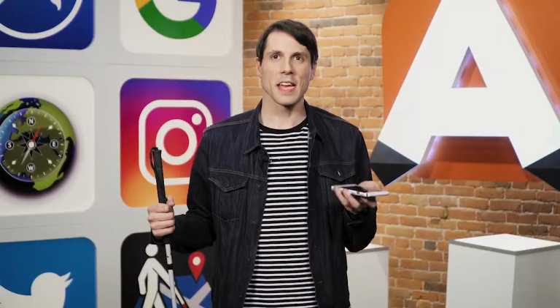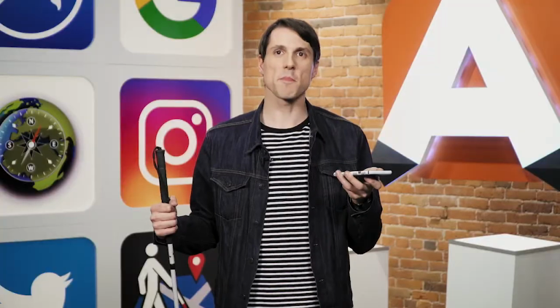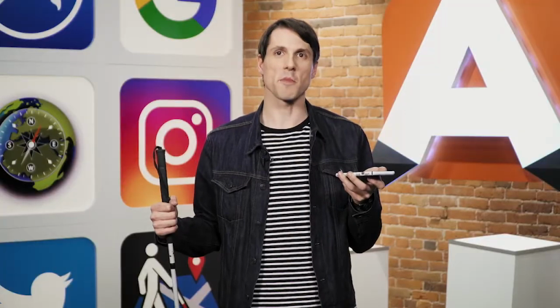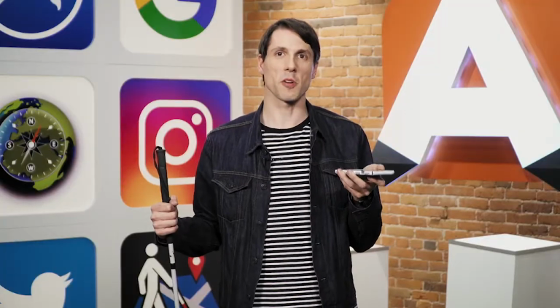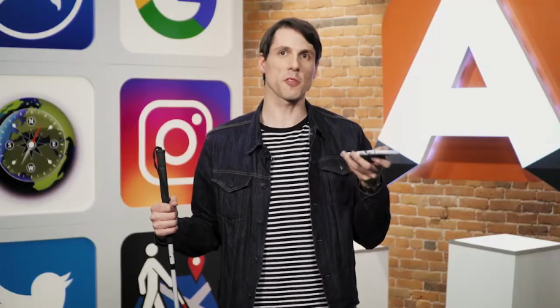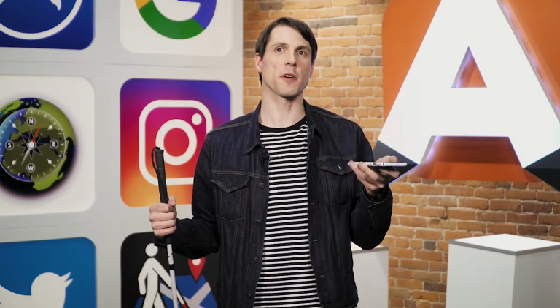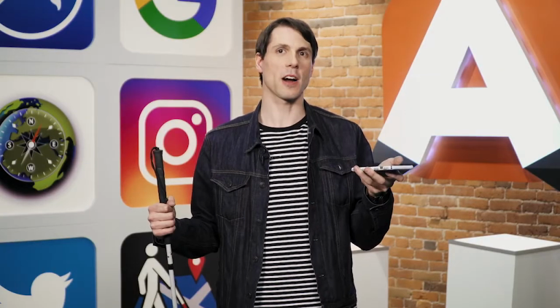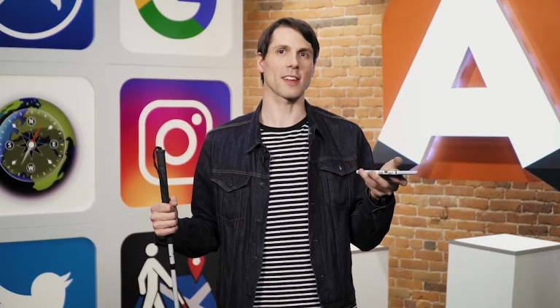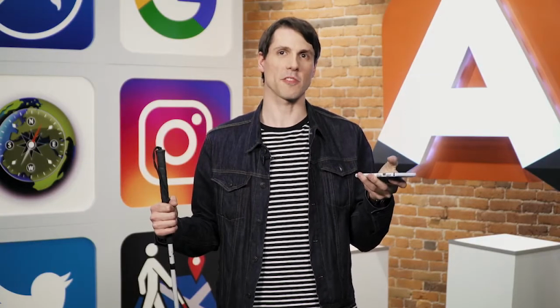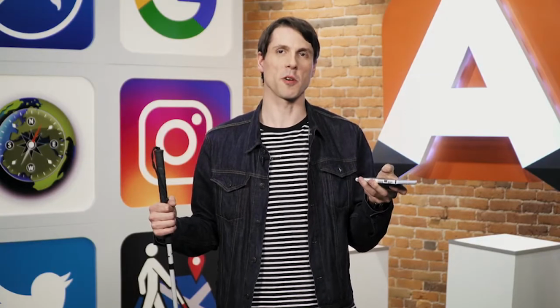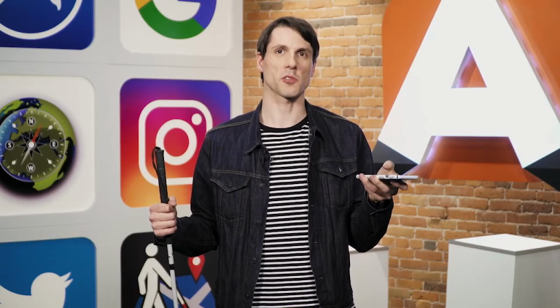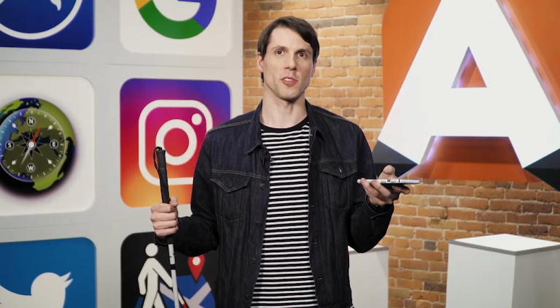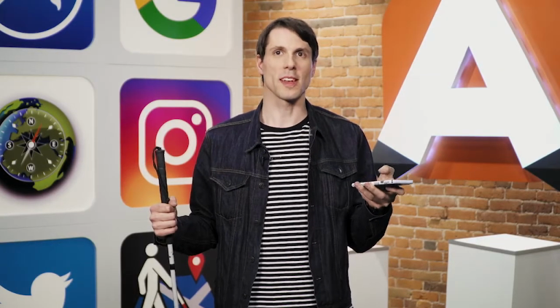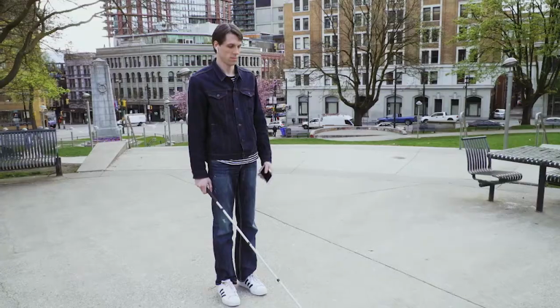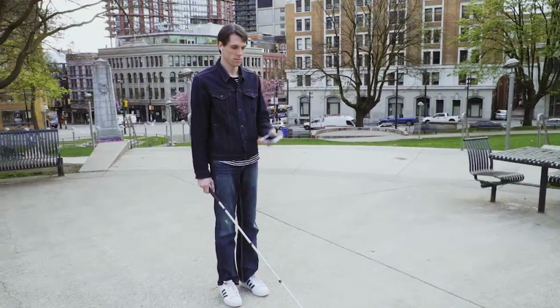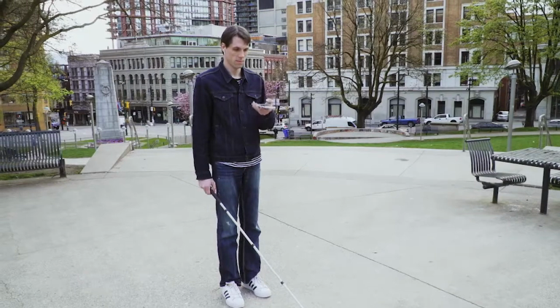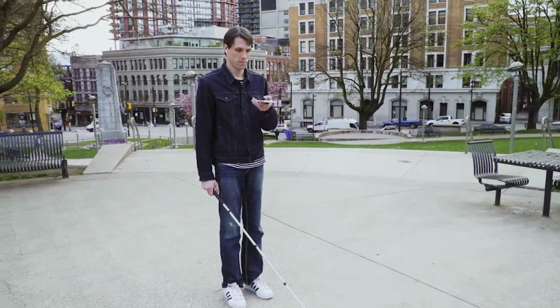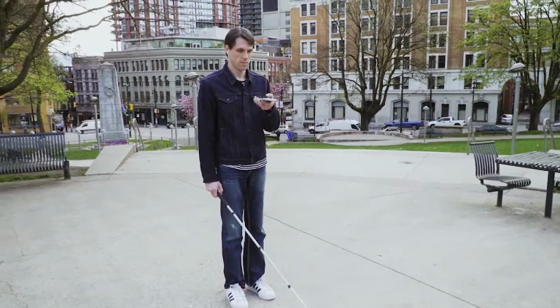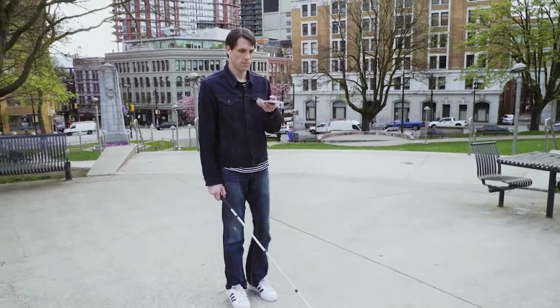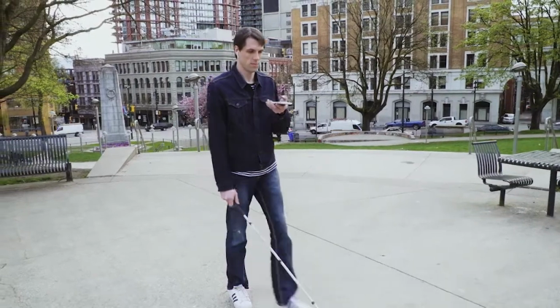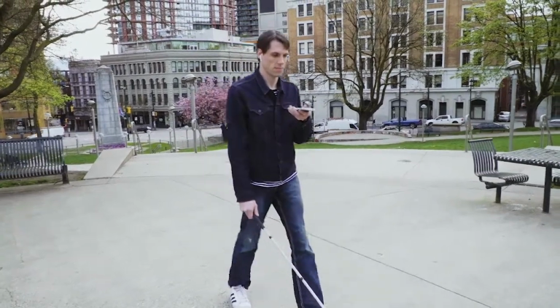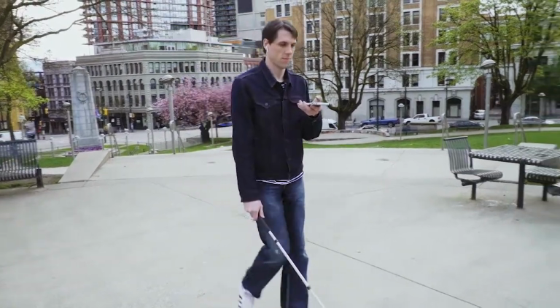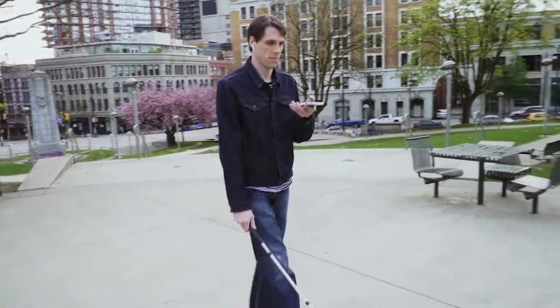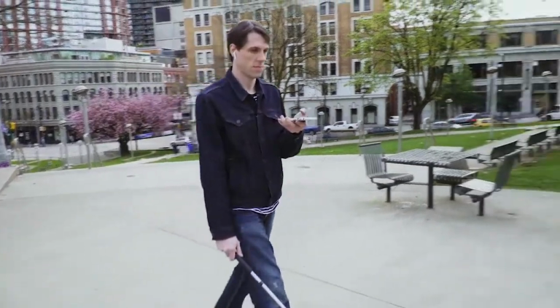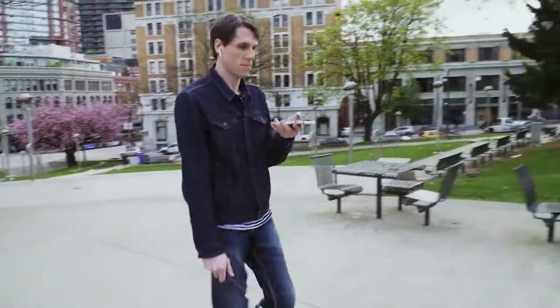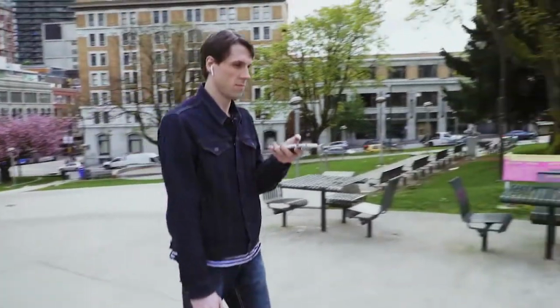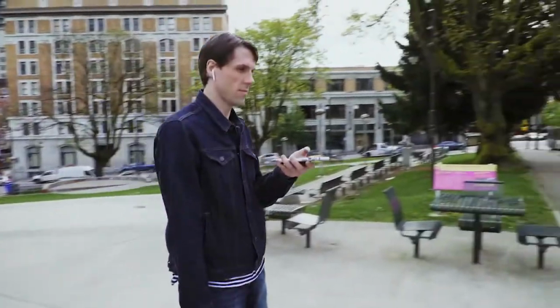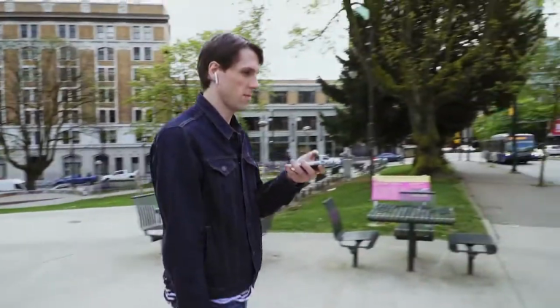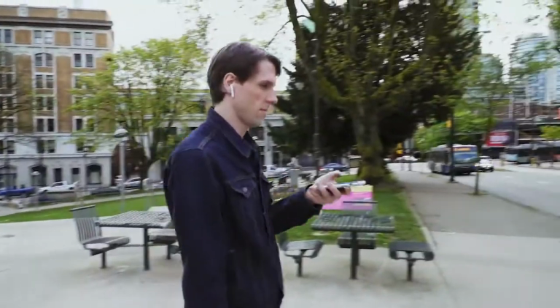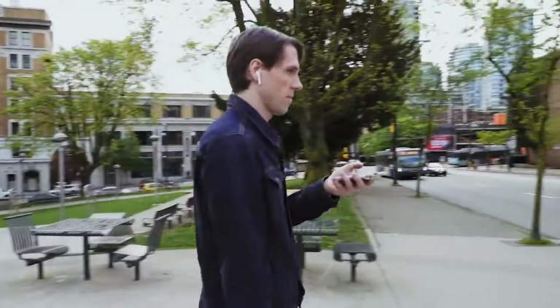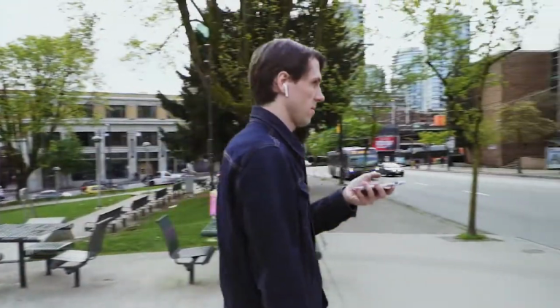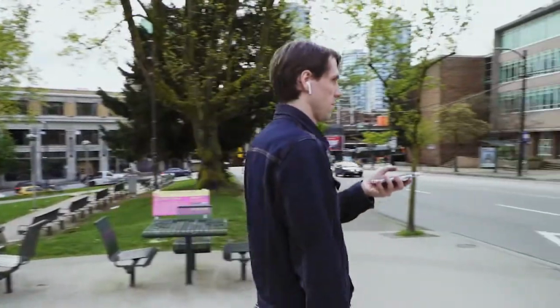In beam mode, hold your phone outright like a remote control. It will list off points of interest based upon distance and all you have to do is tap the screen to enable.